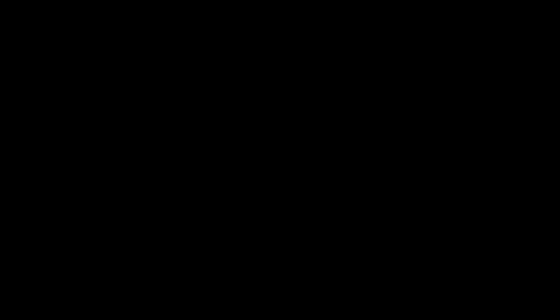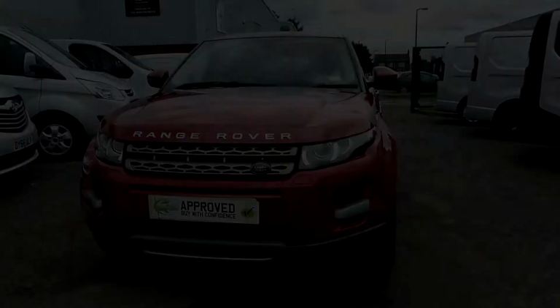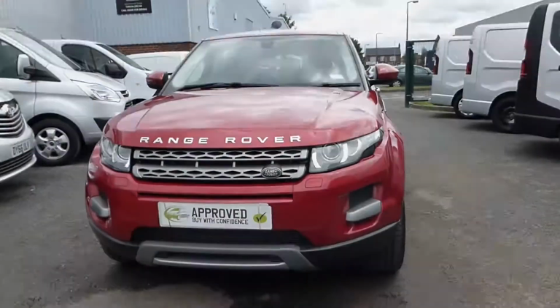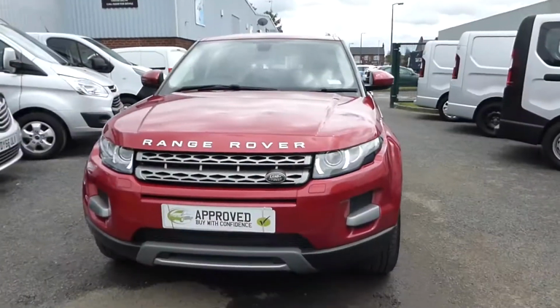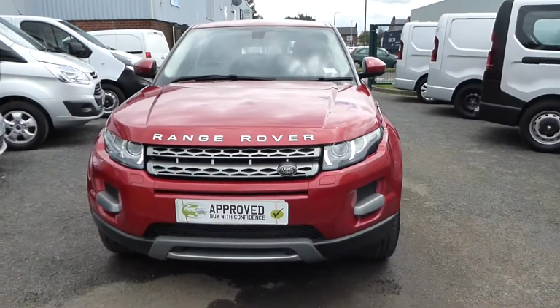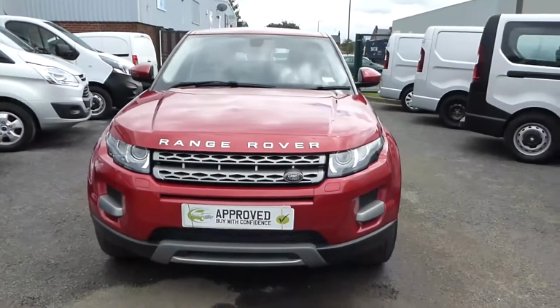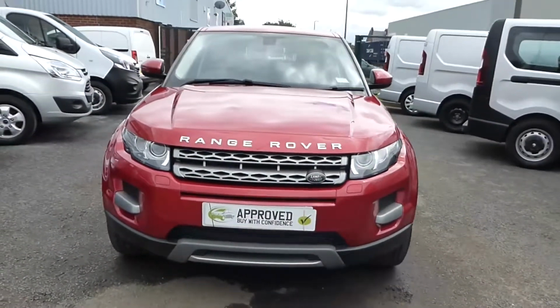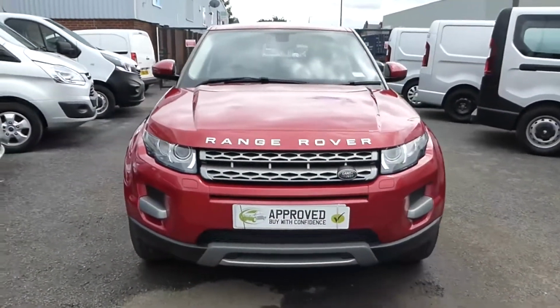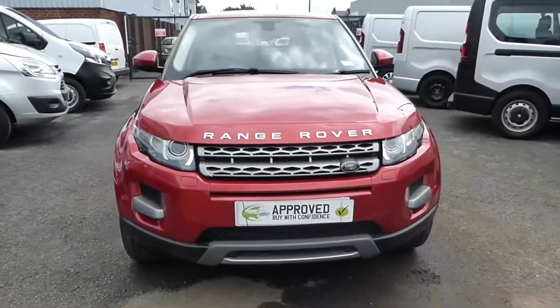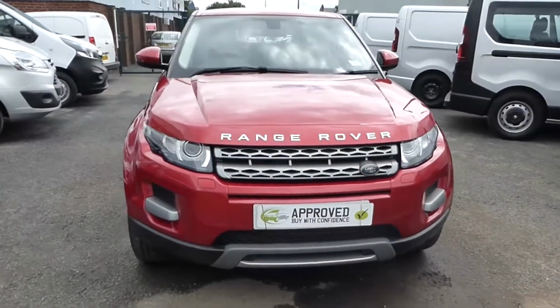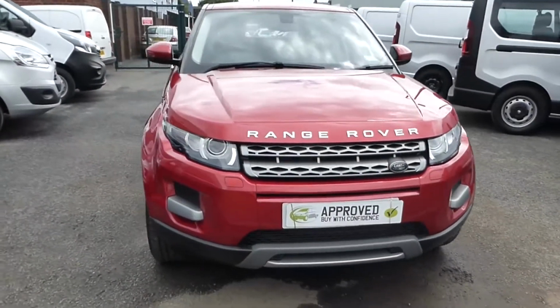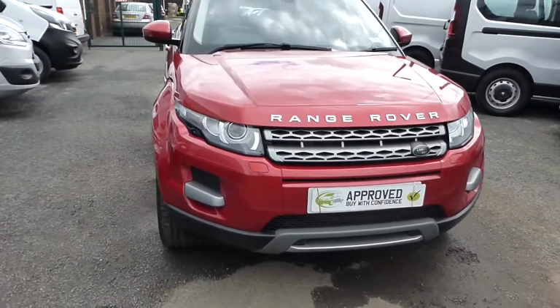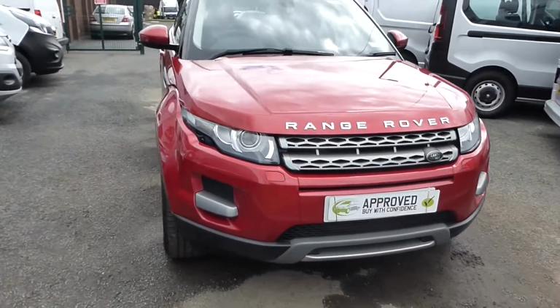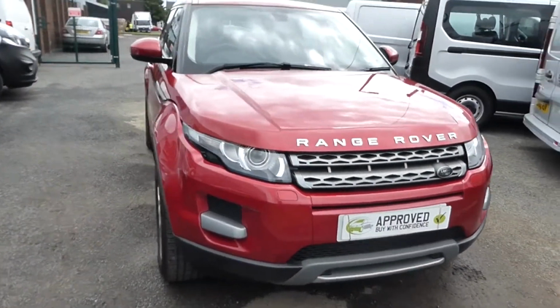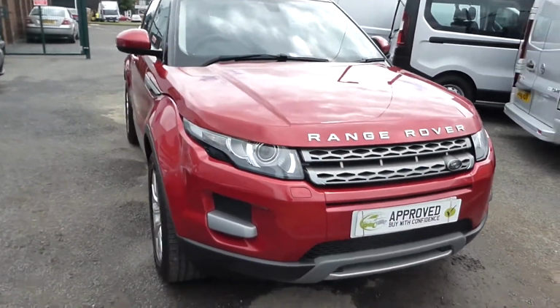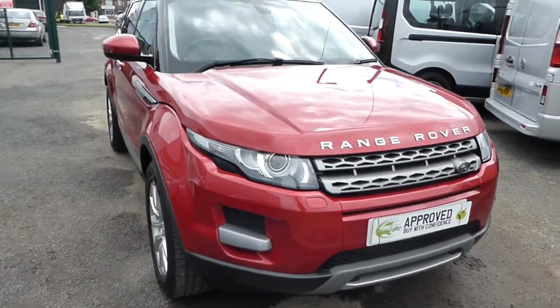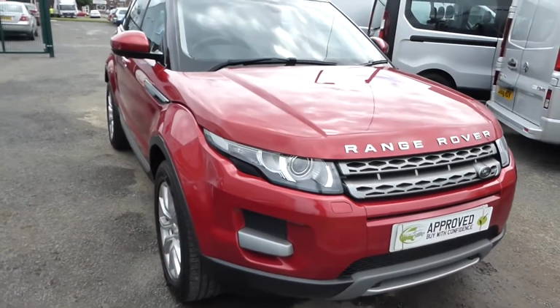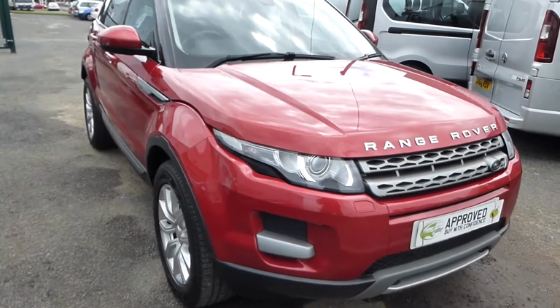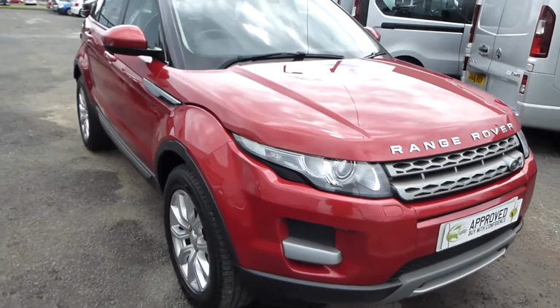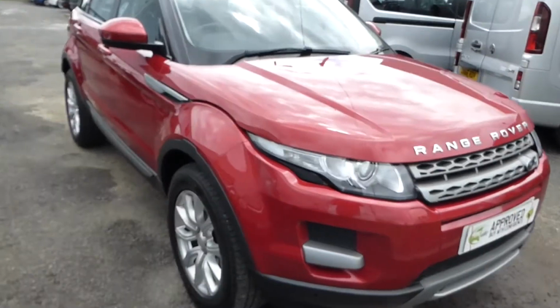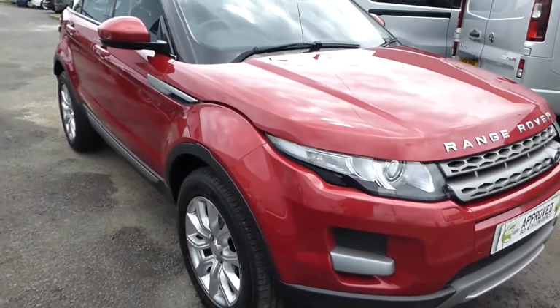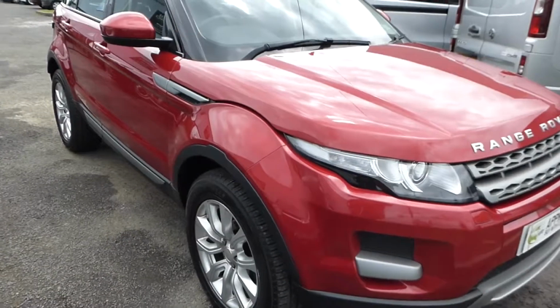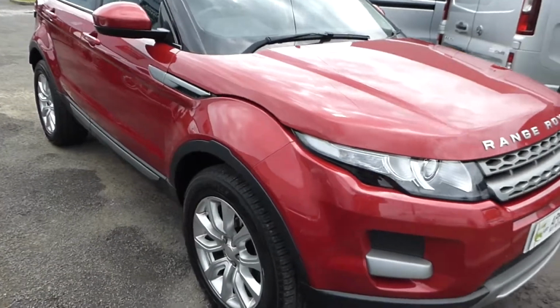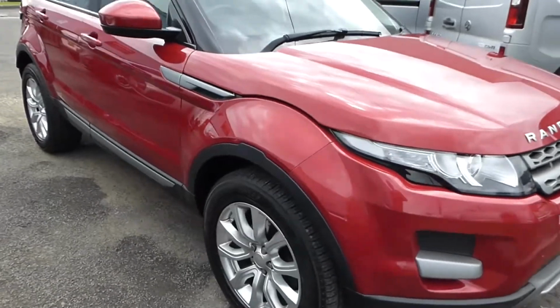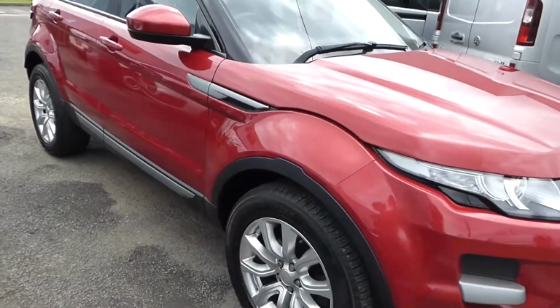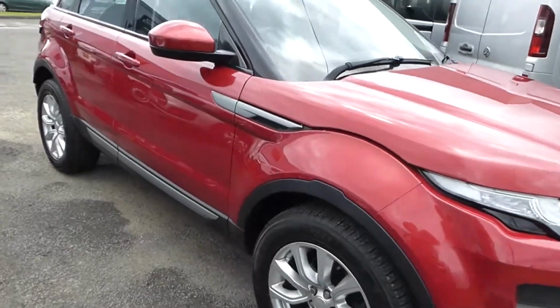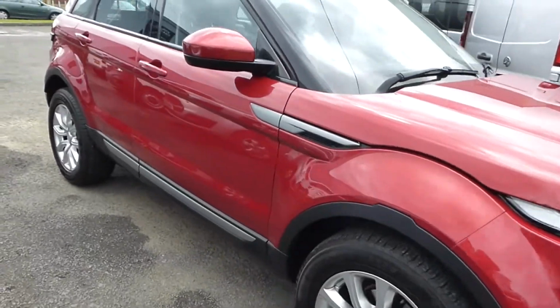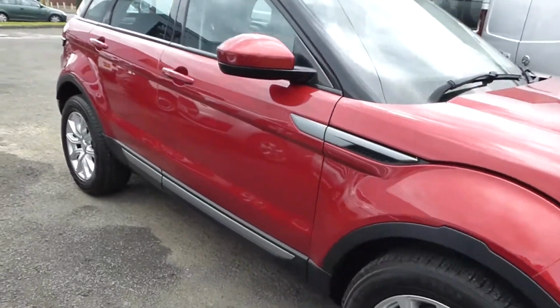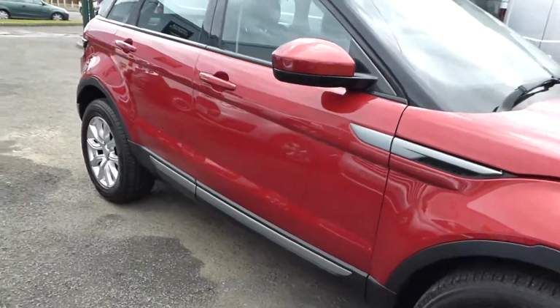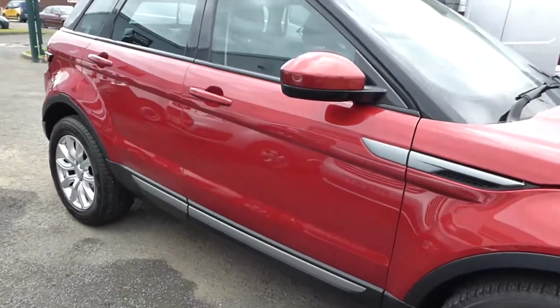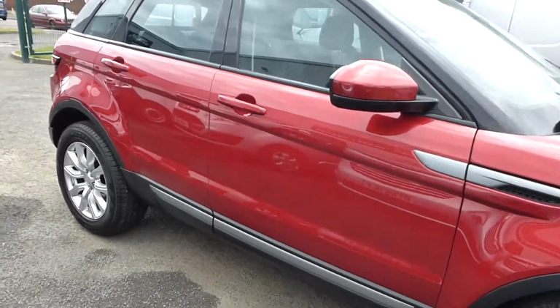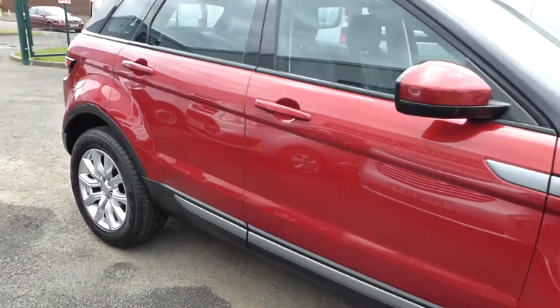Hello from Commercial Trade Vehicles. I'll be showing you the Range Rover Evoque we have for sale. The vehicle is a Pure Edition and has the tech pack on it.